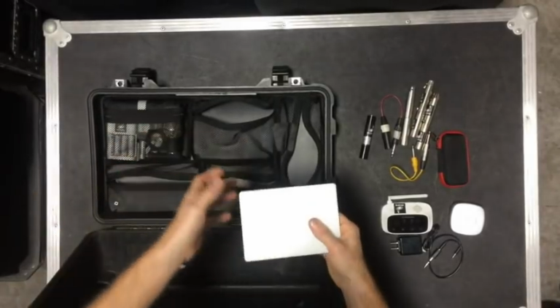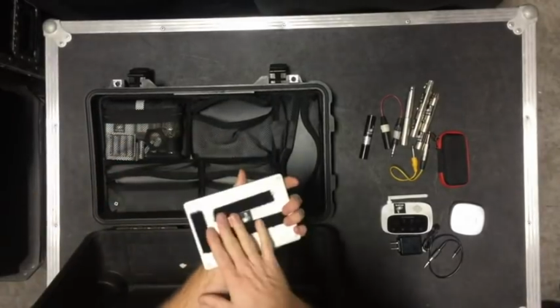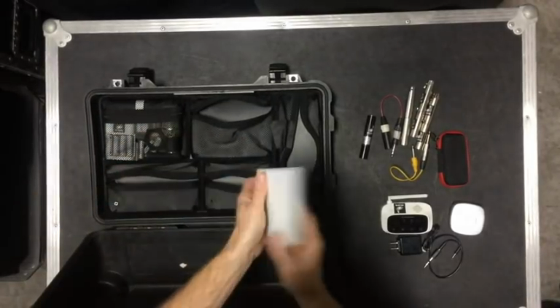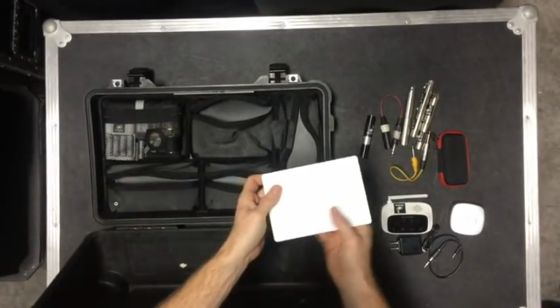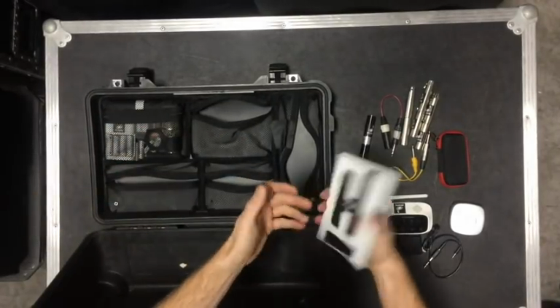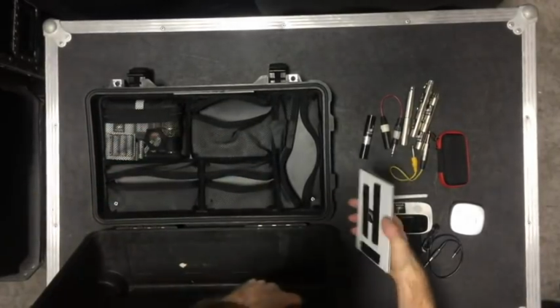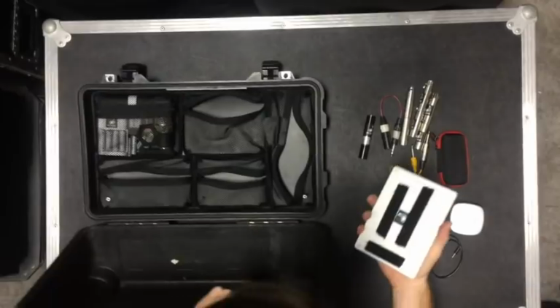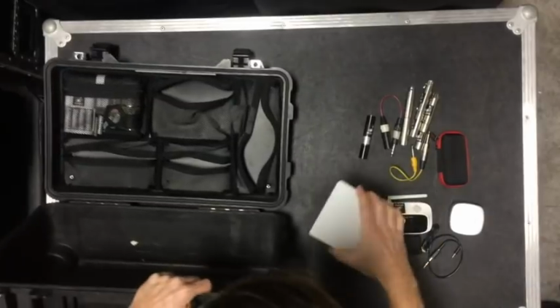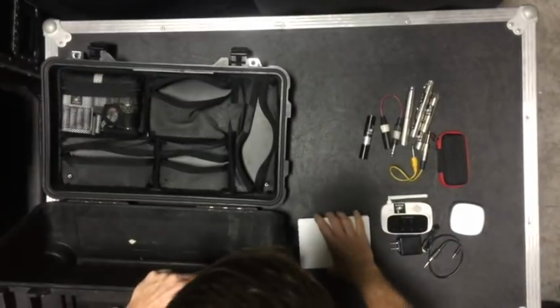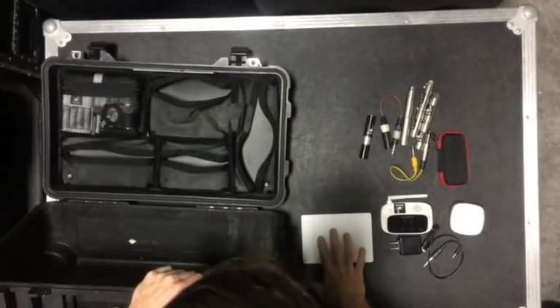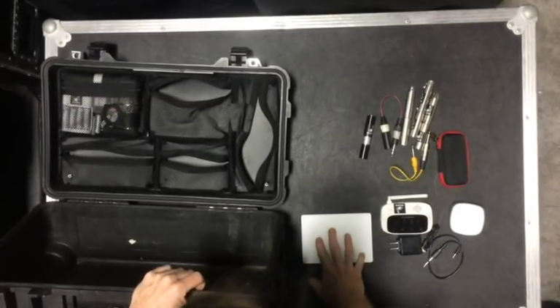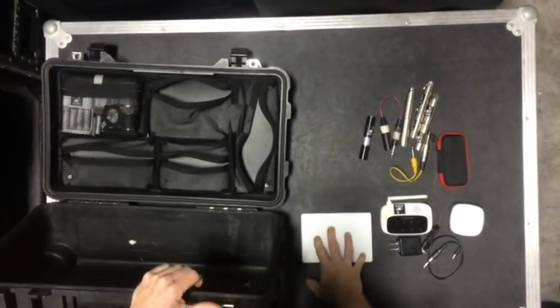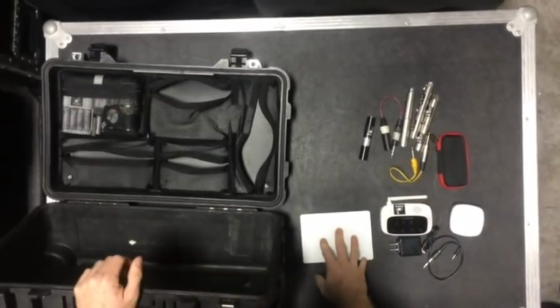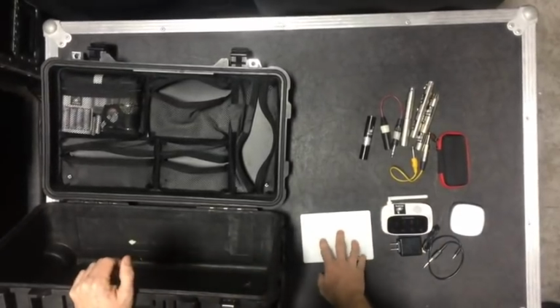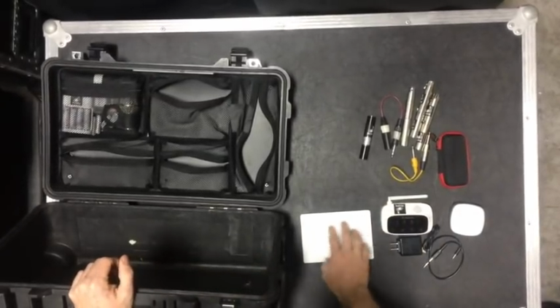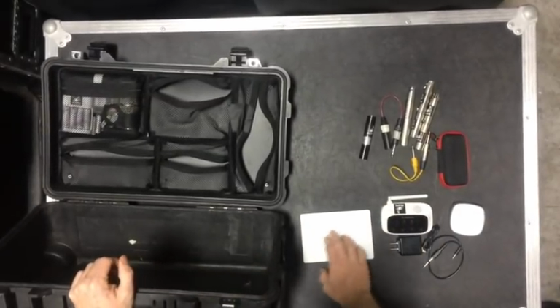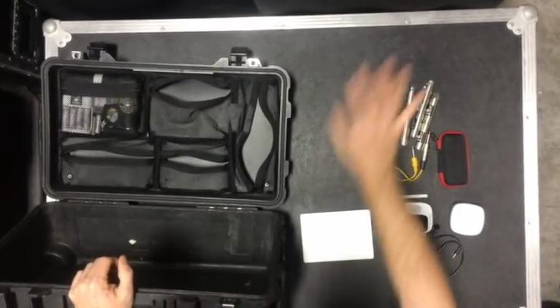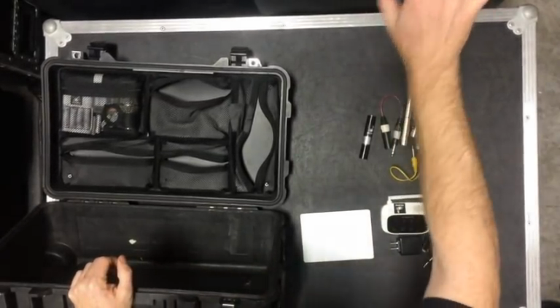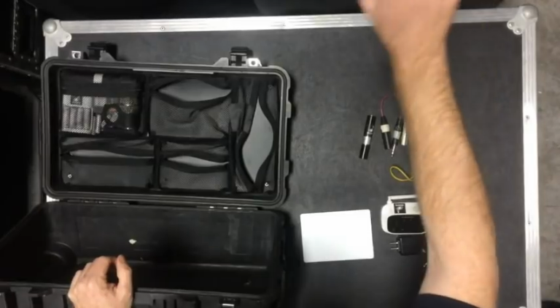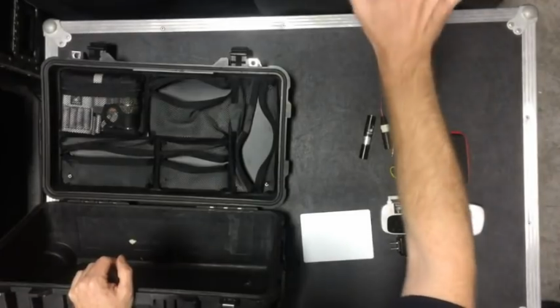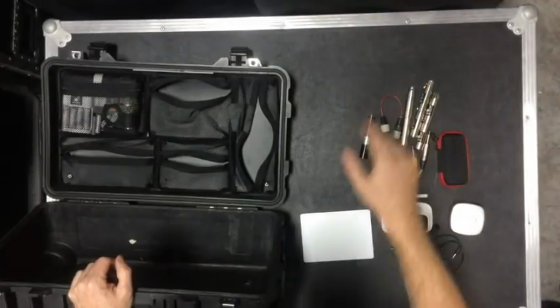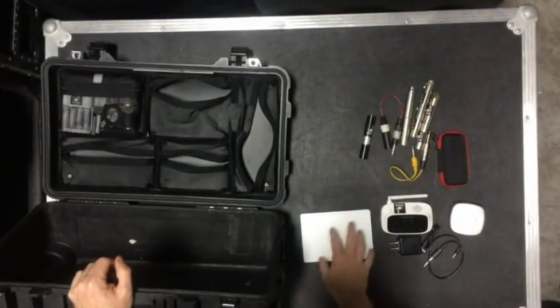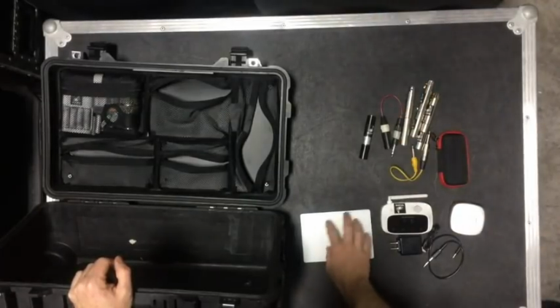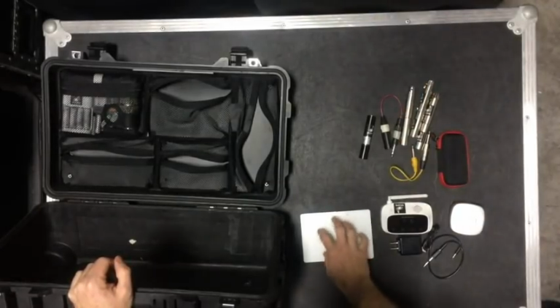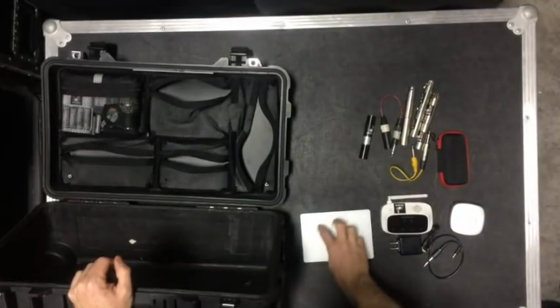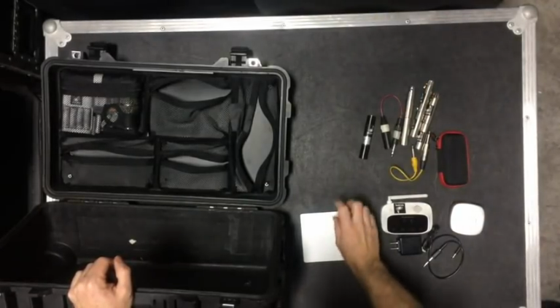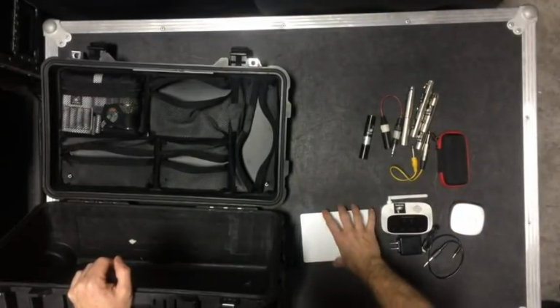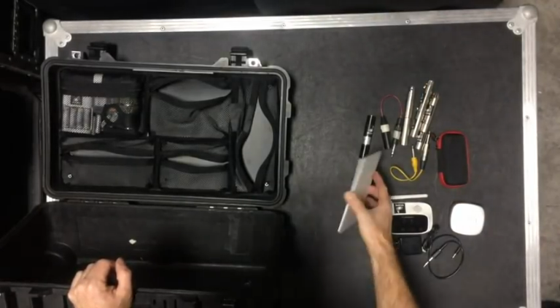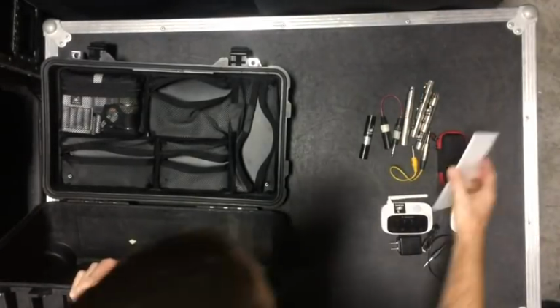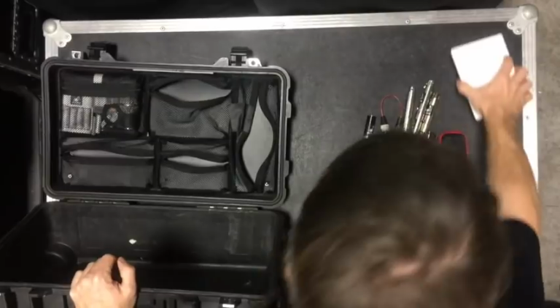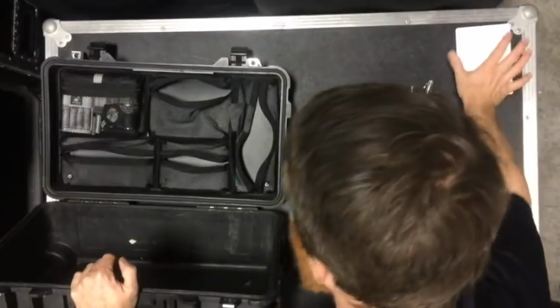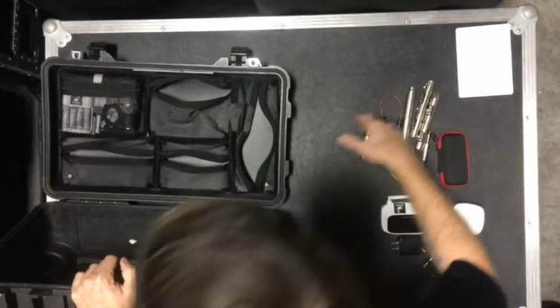This is a Magic Trackpad. I've got some Velcro on it. If my laptop is up behind somewhere and not easily accessible, I can connect to it with this and still control everything.